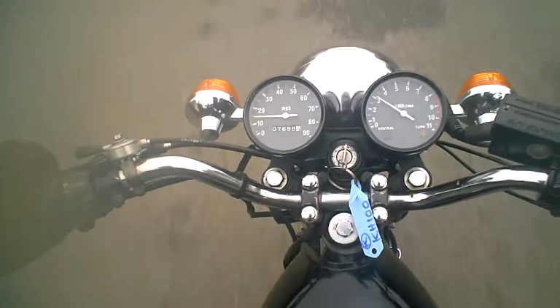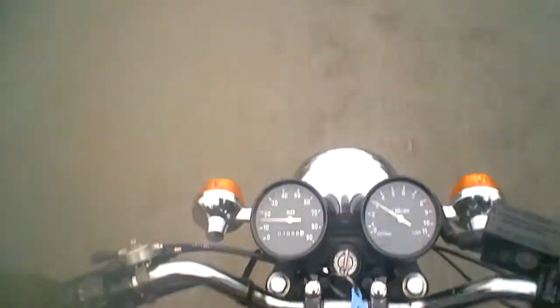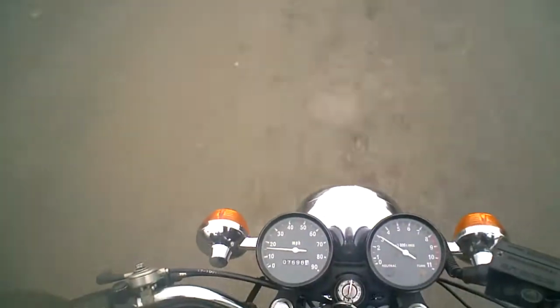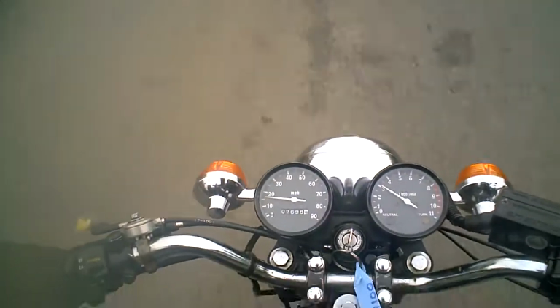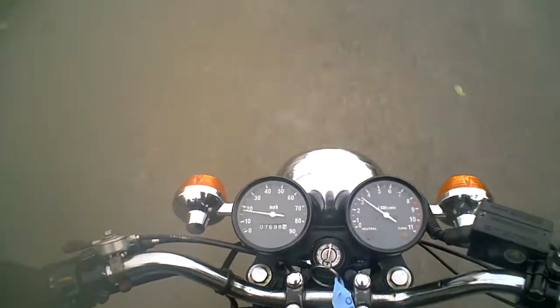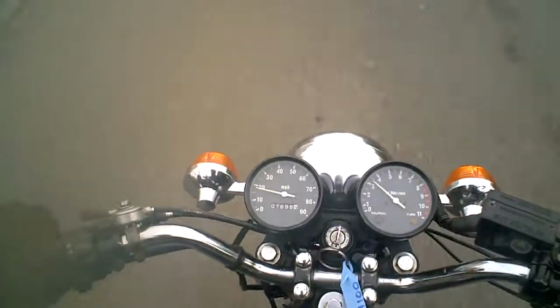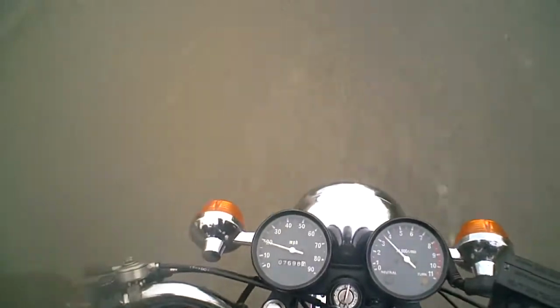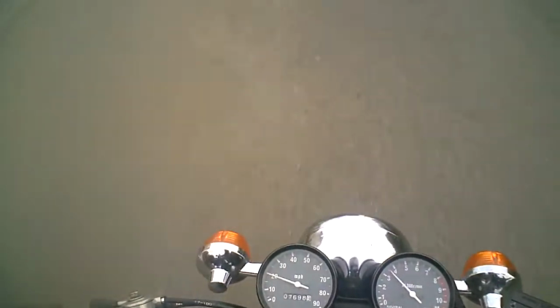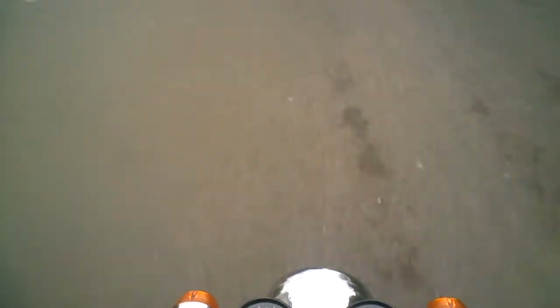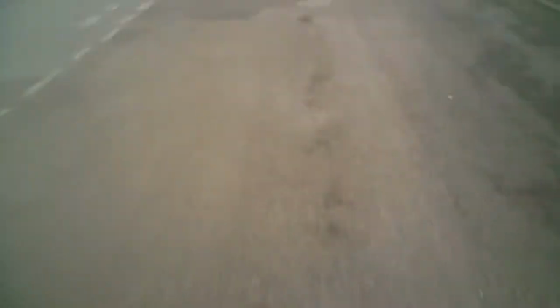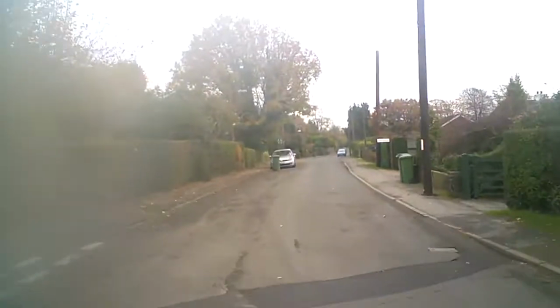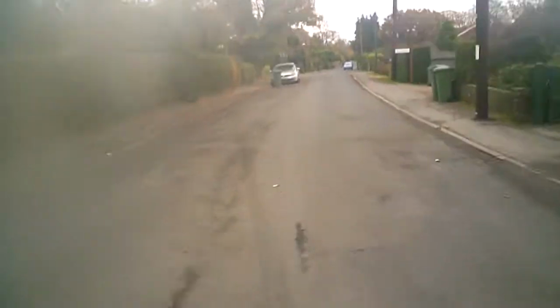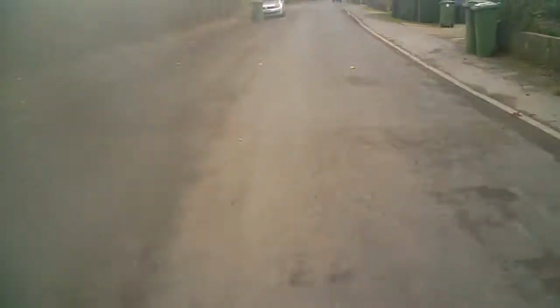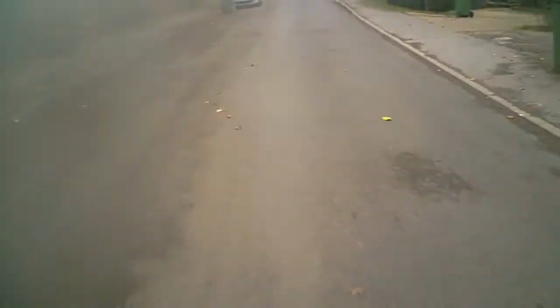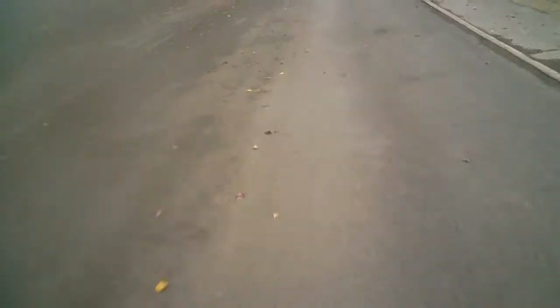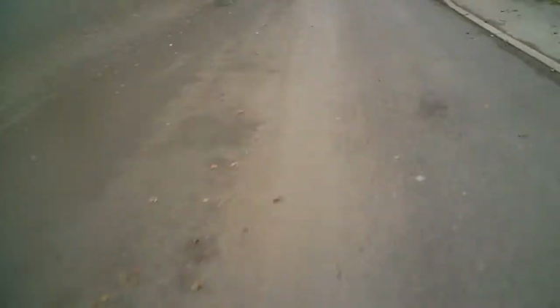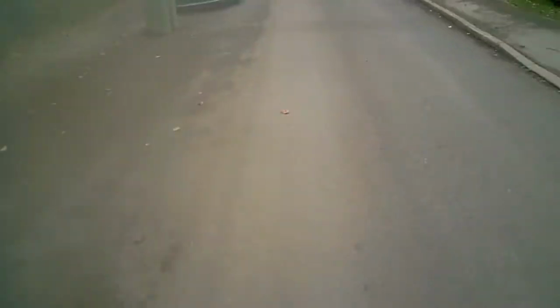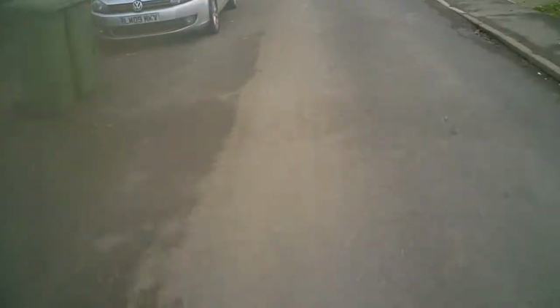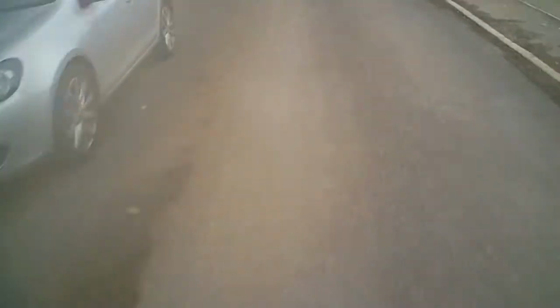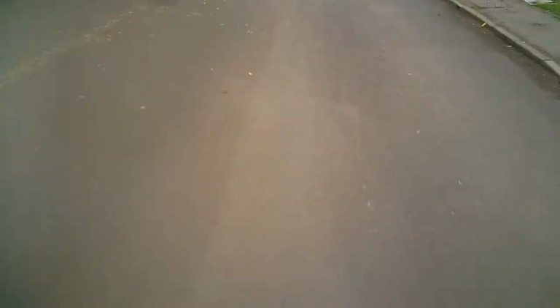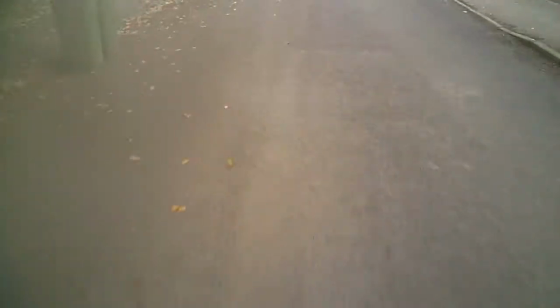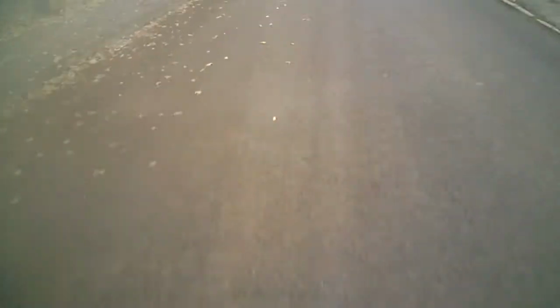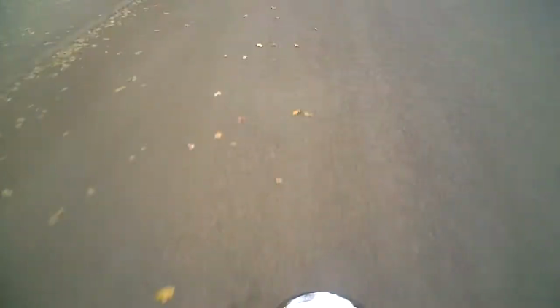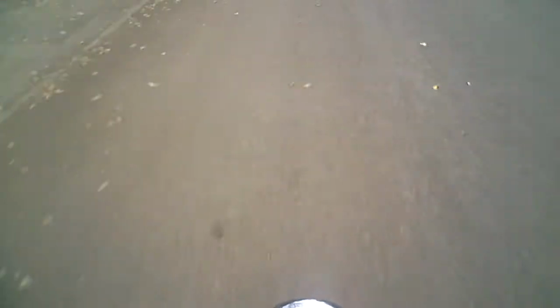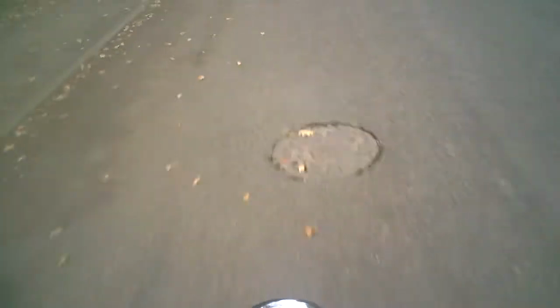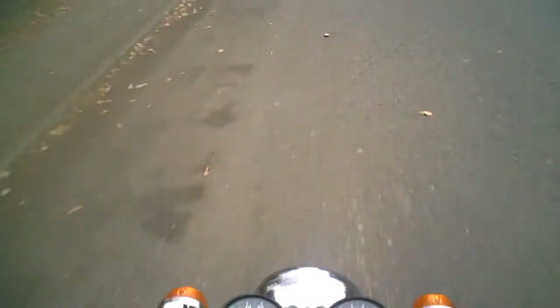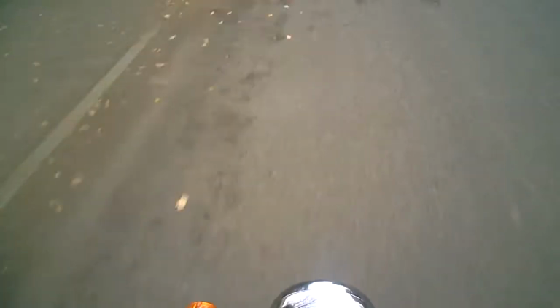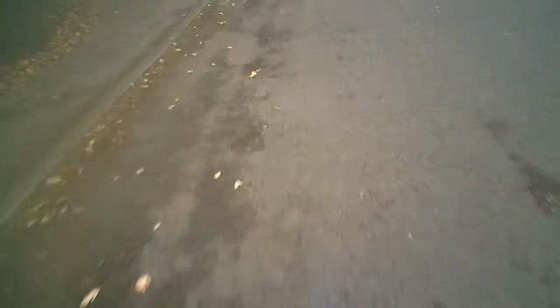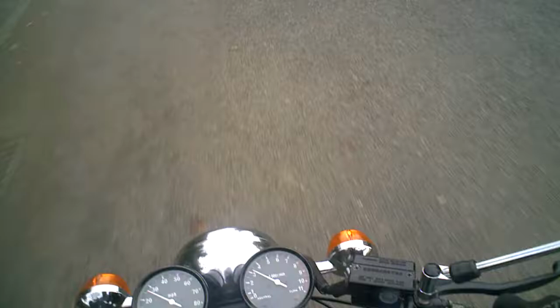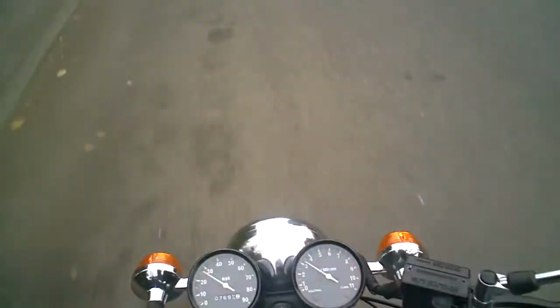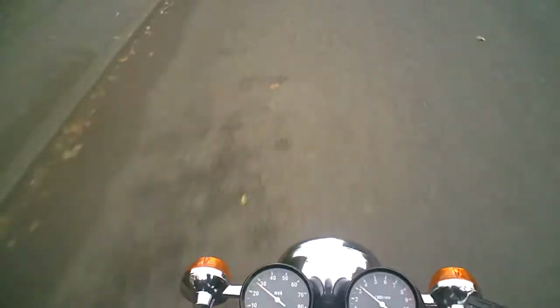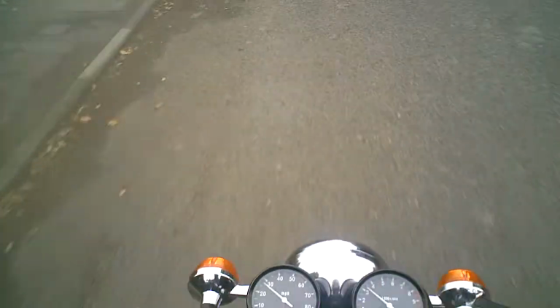It's got a top speed of around about 50 miles an hour. Kawasaki made quite a few of these over the years, but there aren't many left now. Plenty of secondhand bits around, not many bikes.